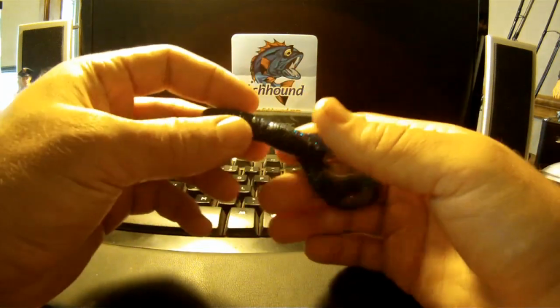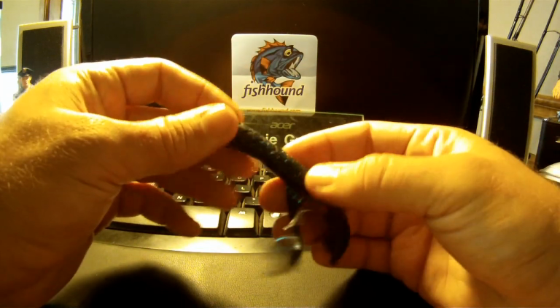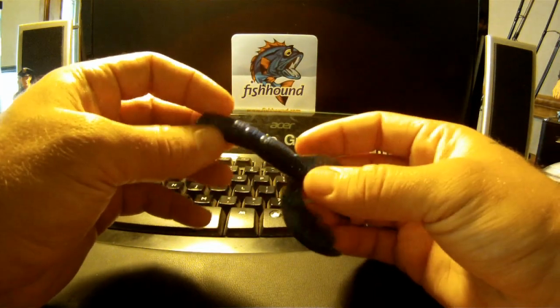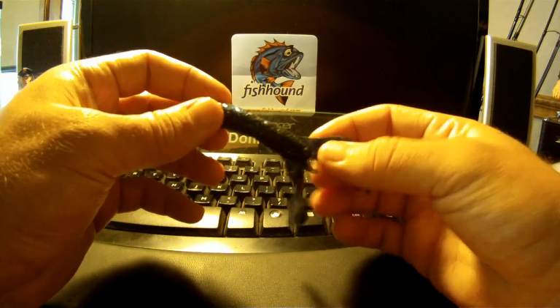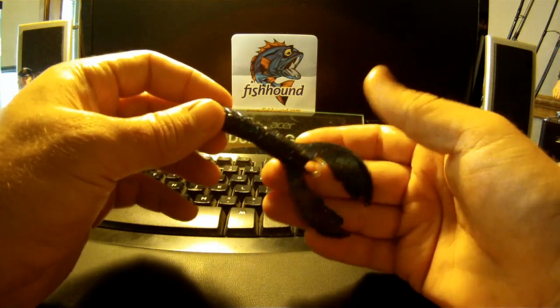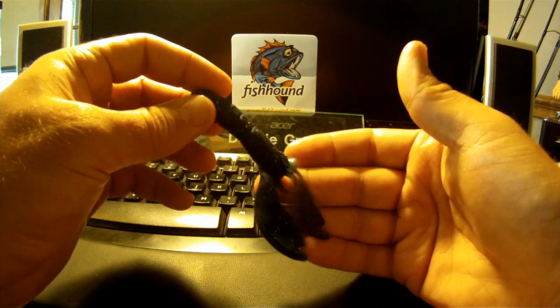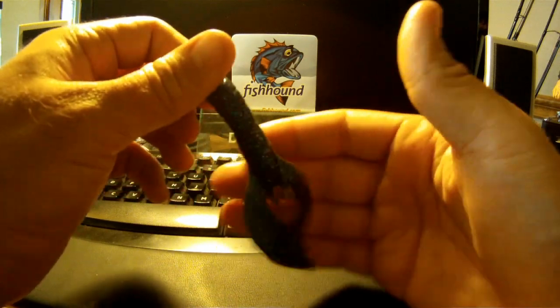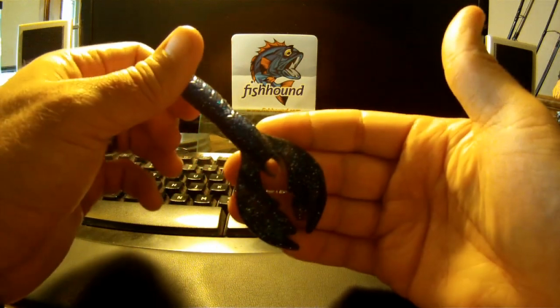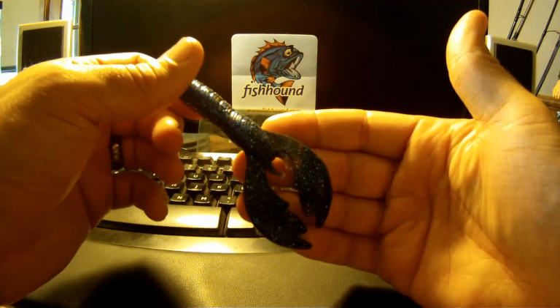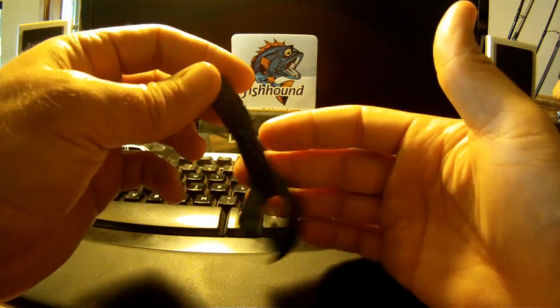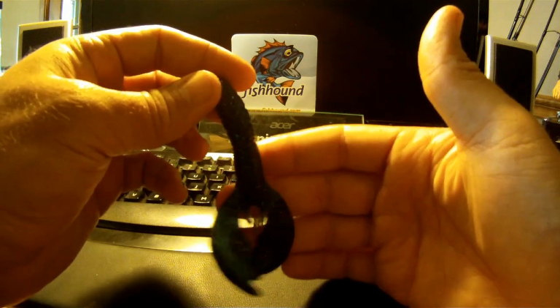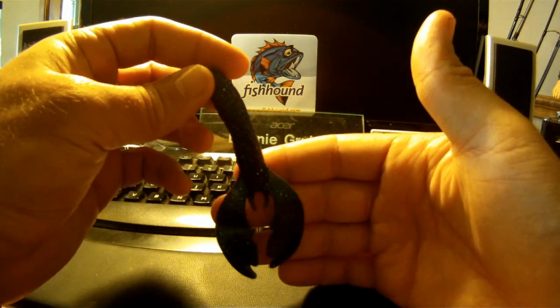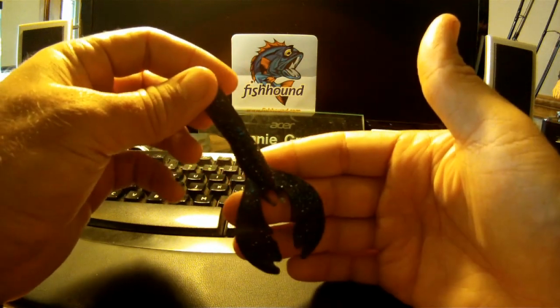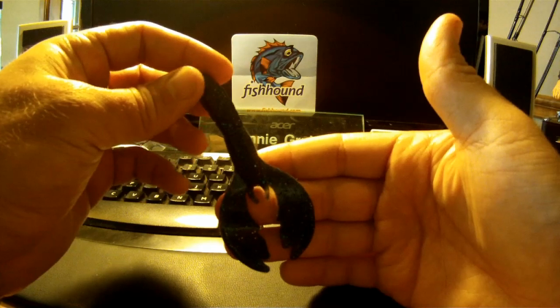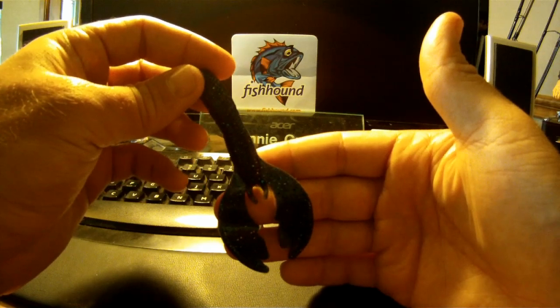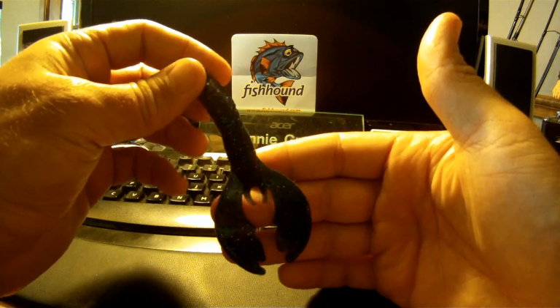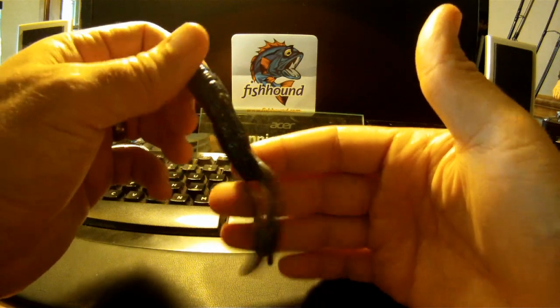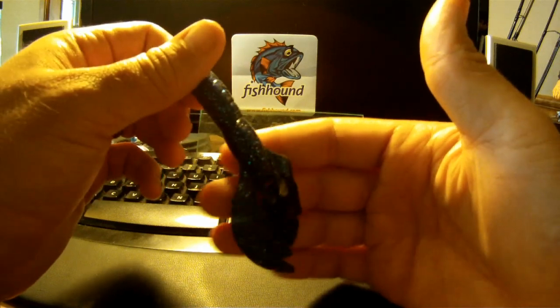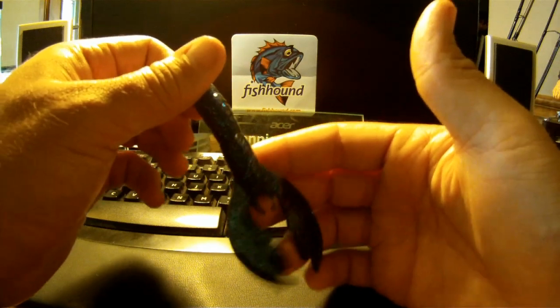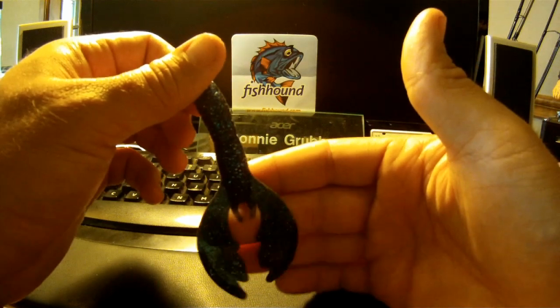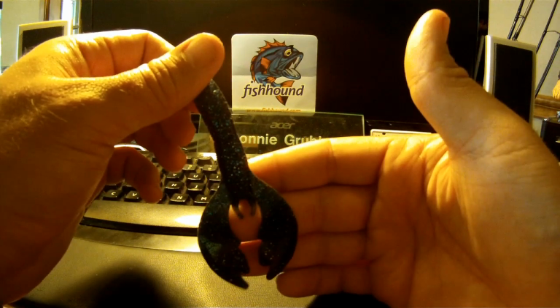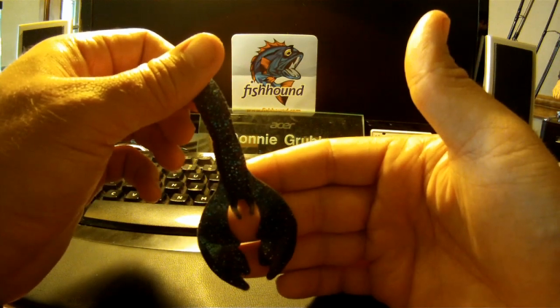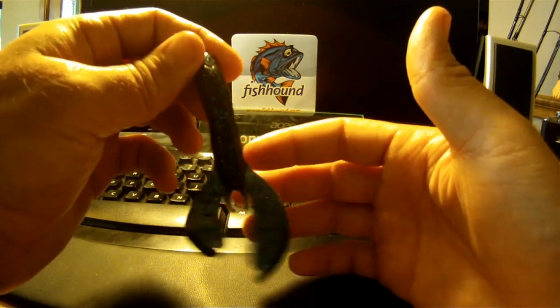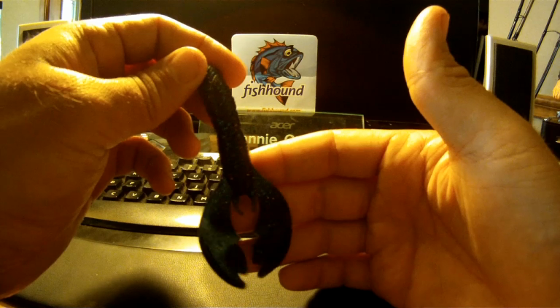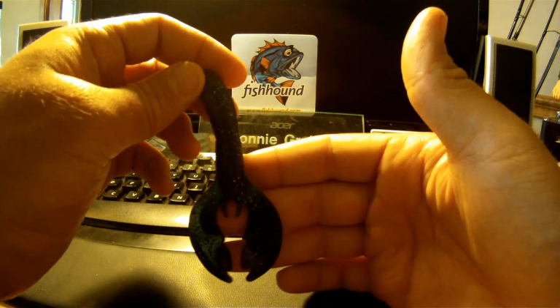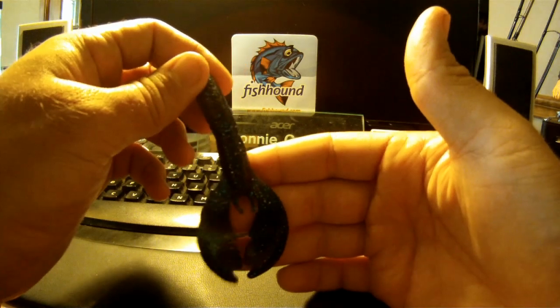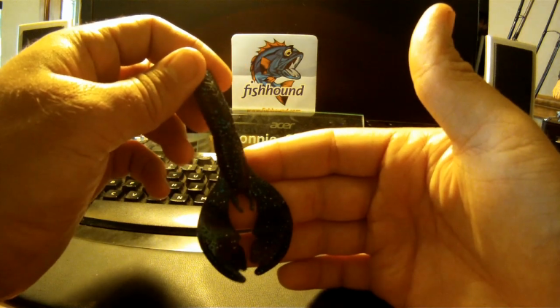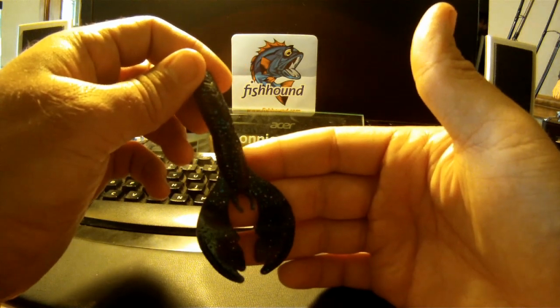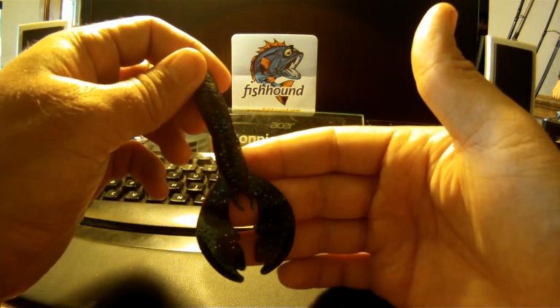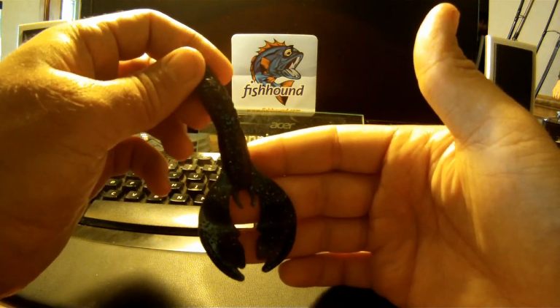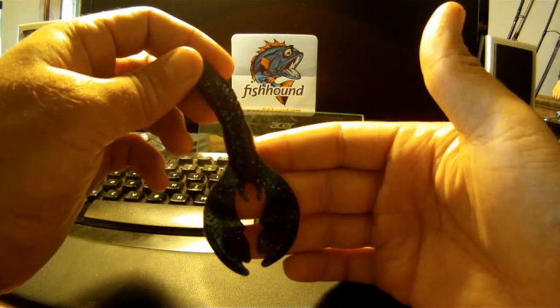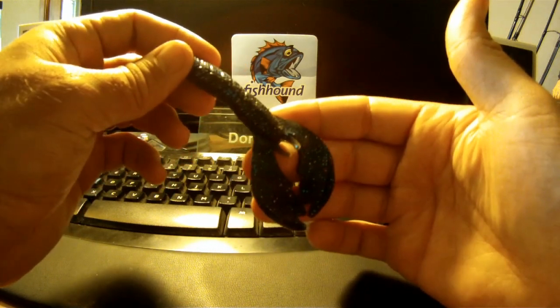Stay tuned for the tank test so you can see it move in the water. Make sure you visit fishhound.com and get your own Bruiser Baits. Stay tuned after that for the field test. Thanks.